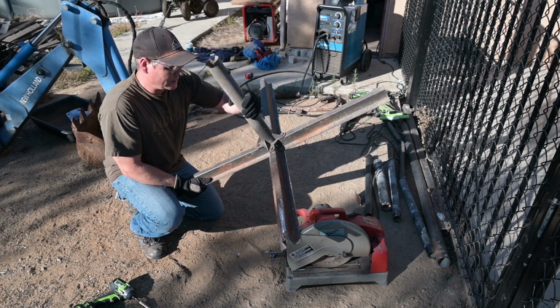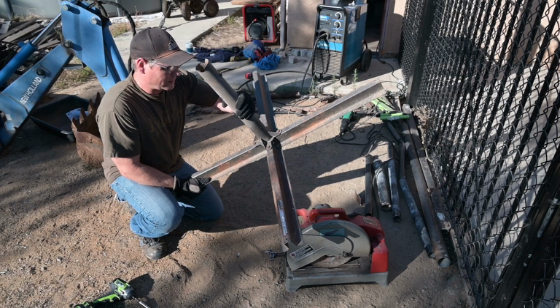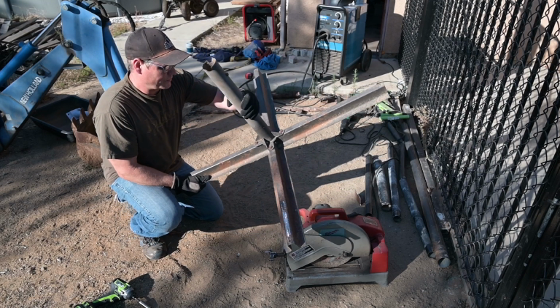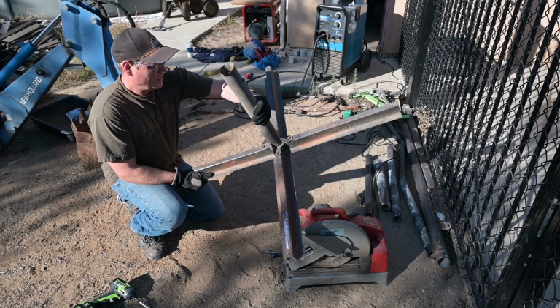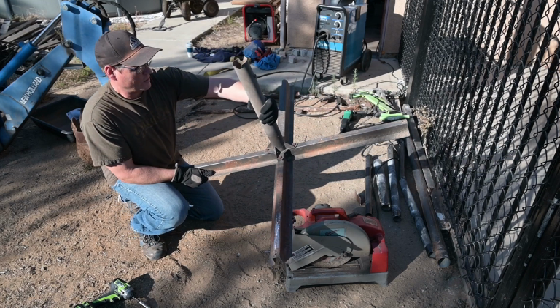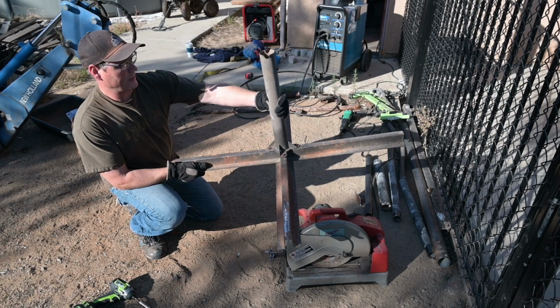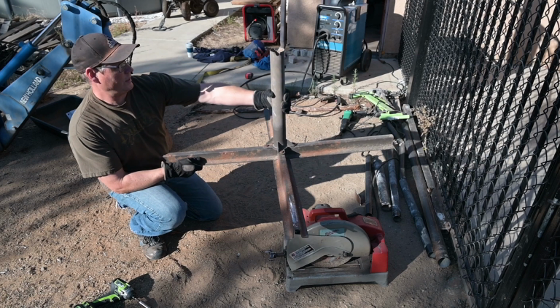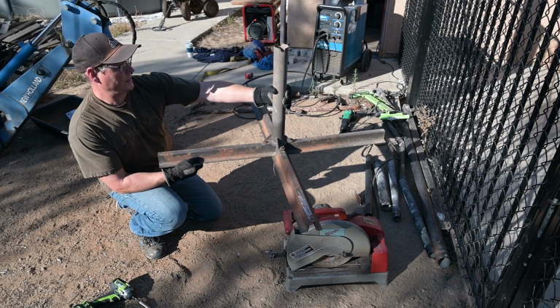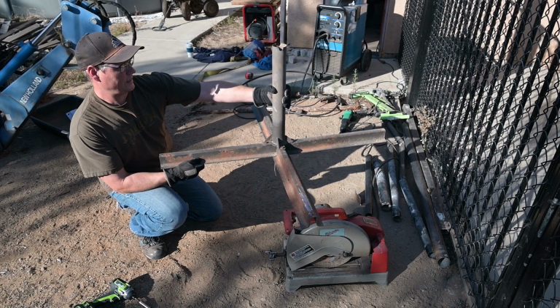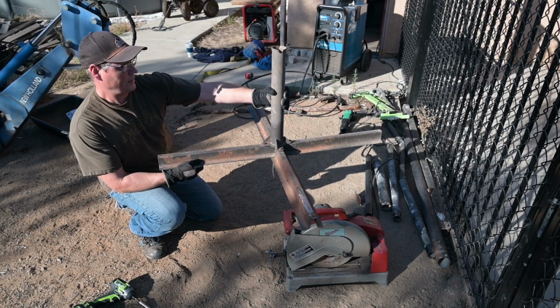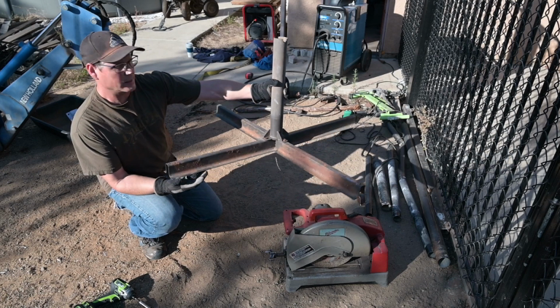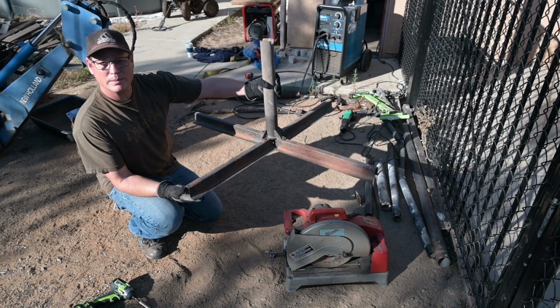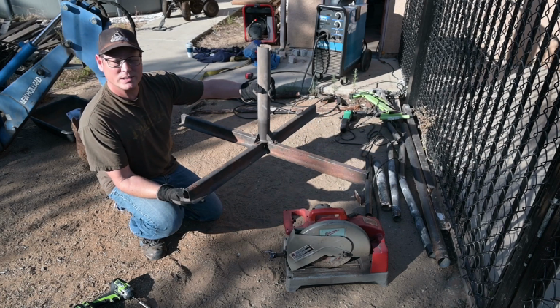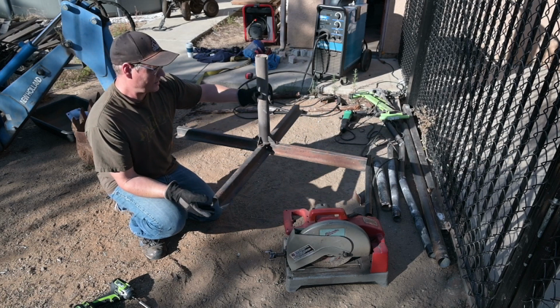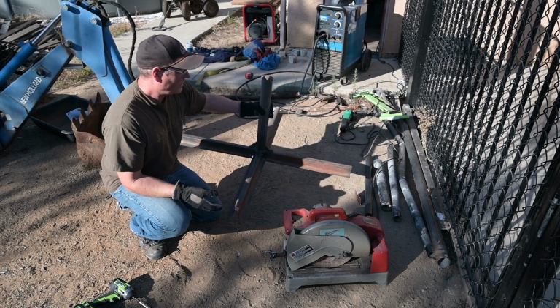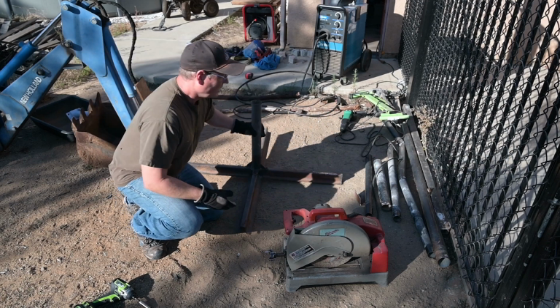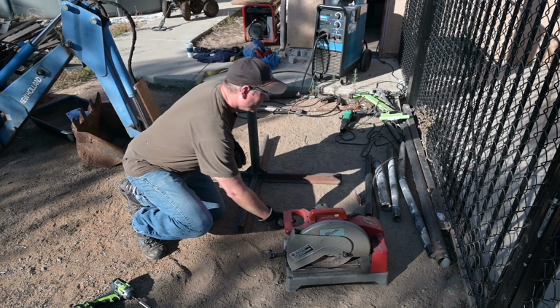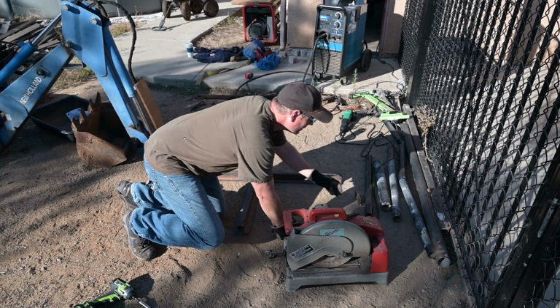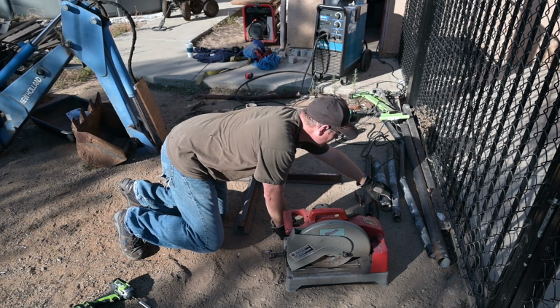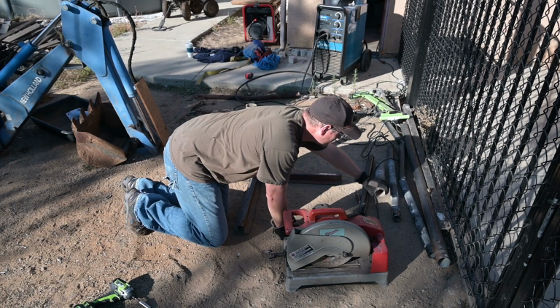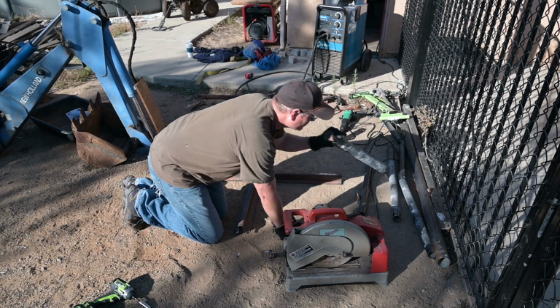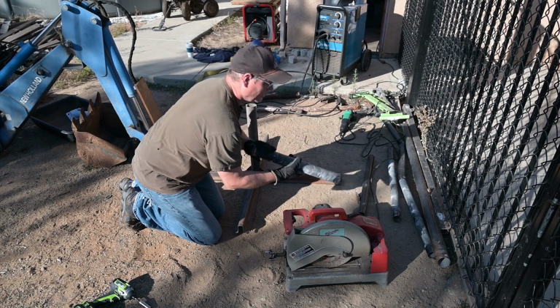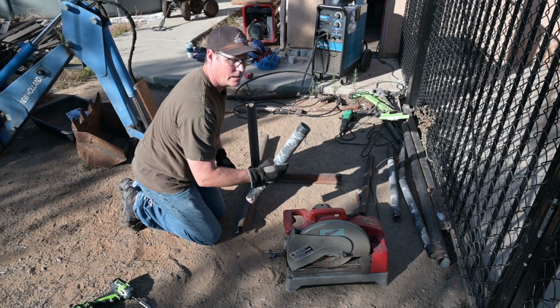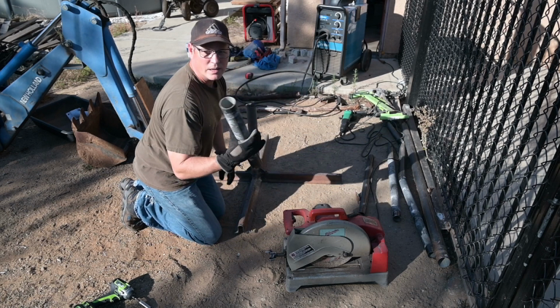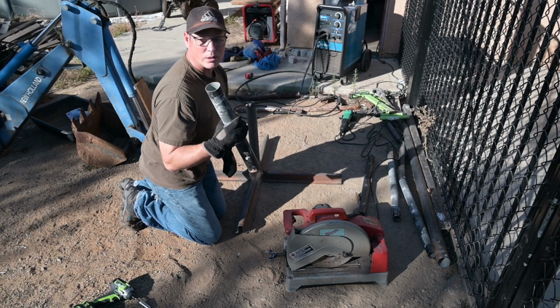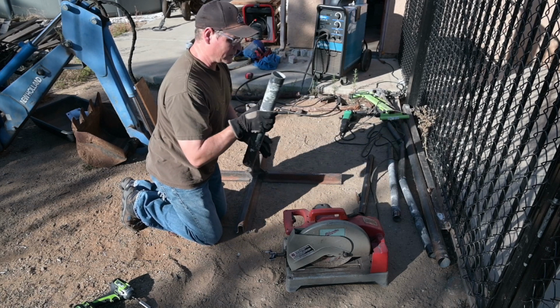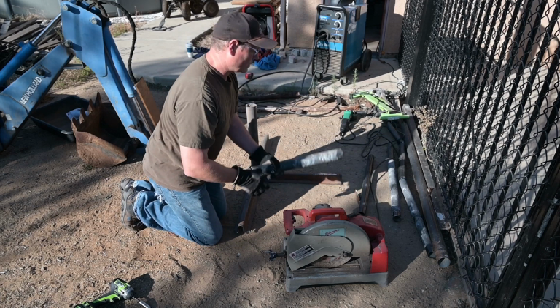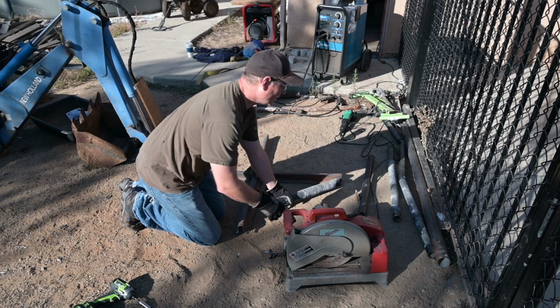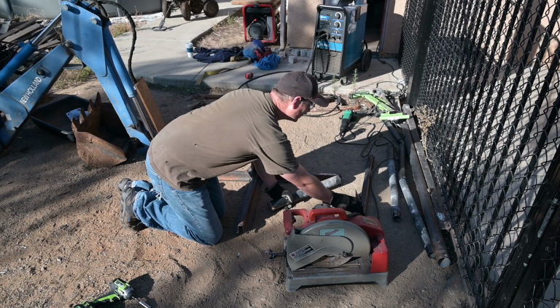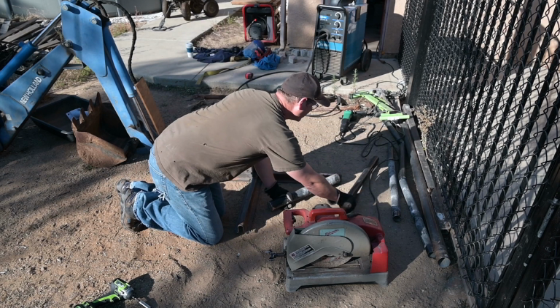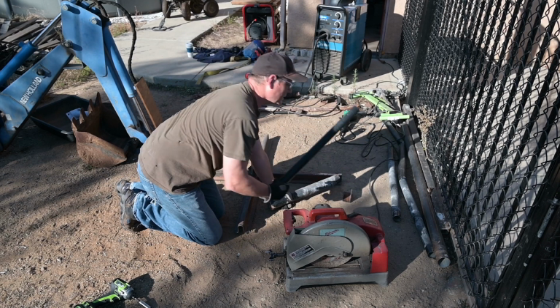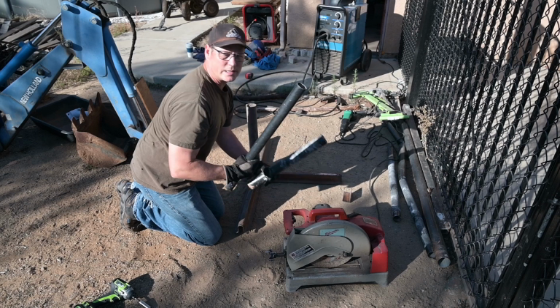This is an umbrella stand — the bottom portion of it. And I'll be using some old fence post pieces here.